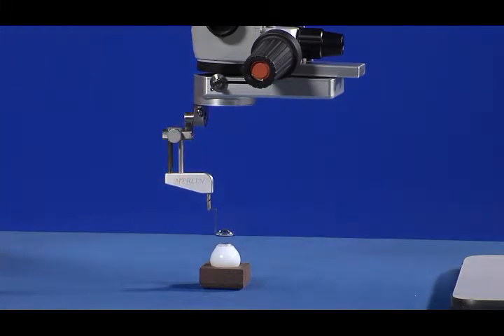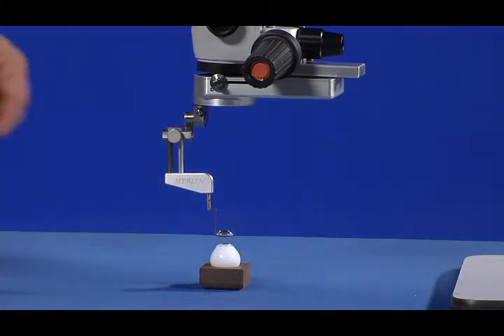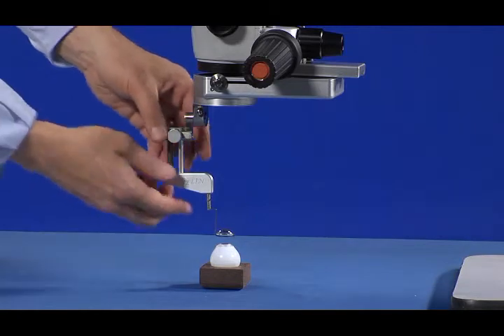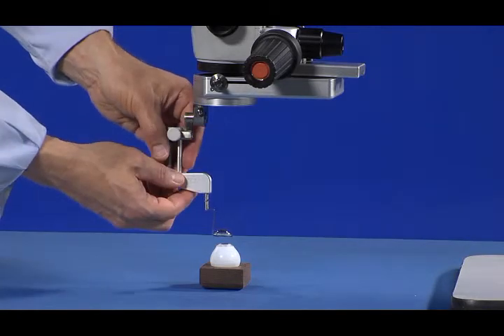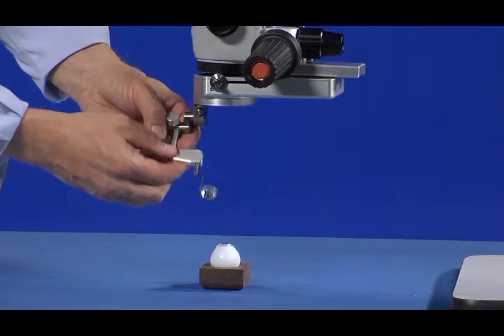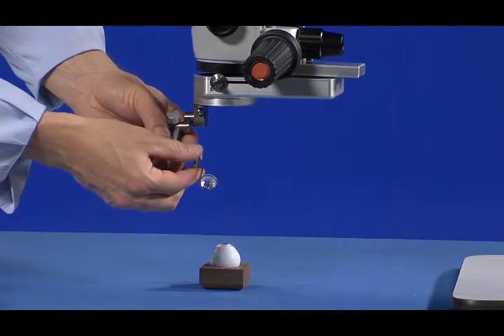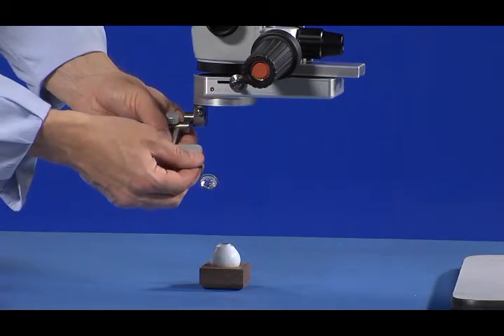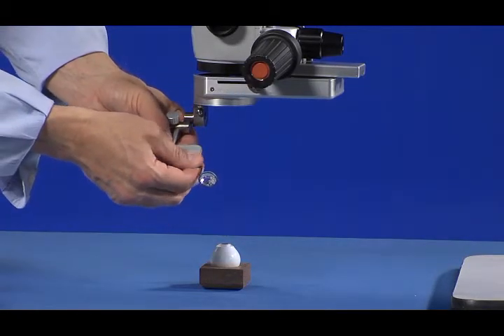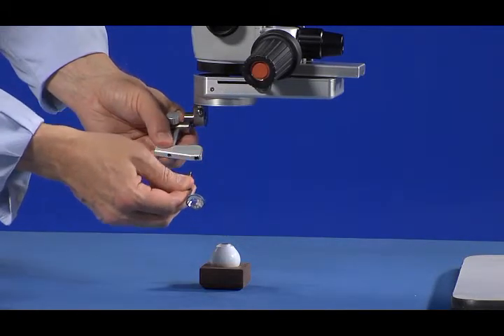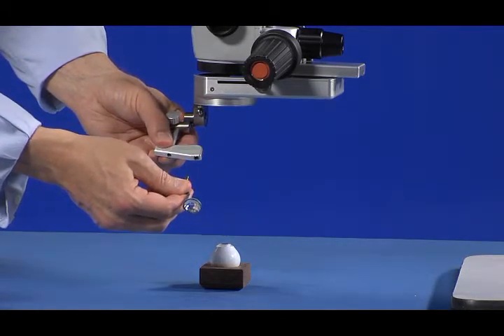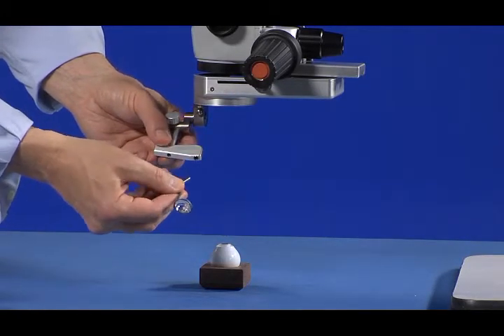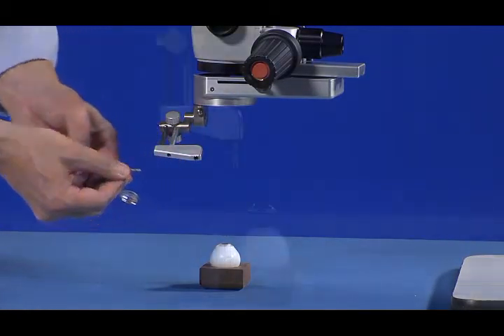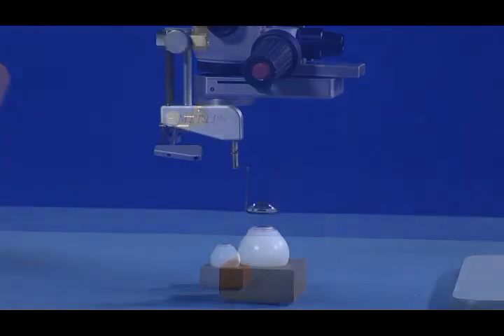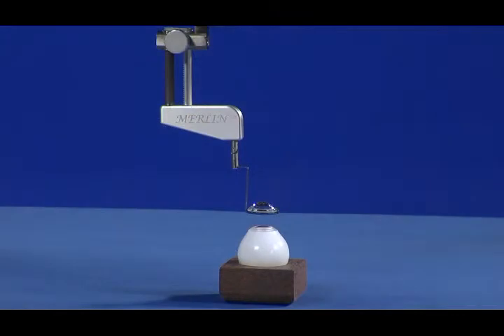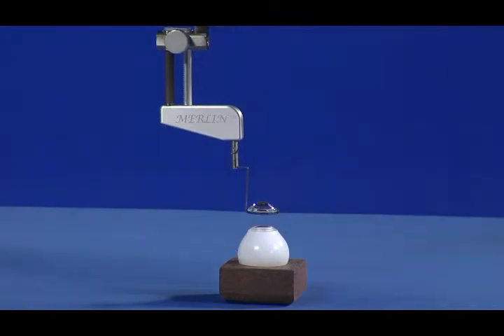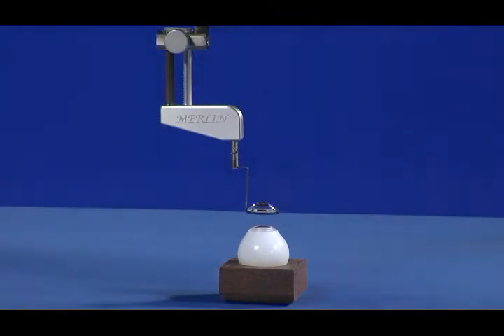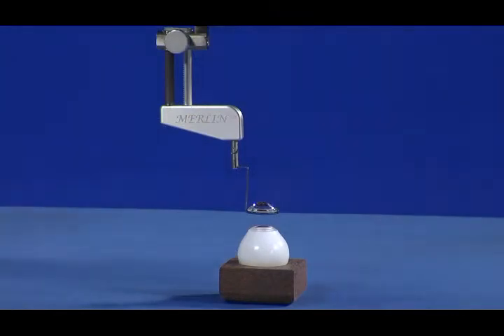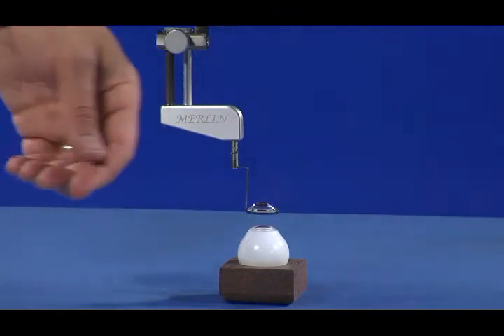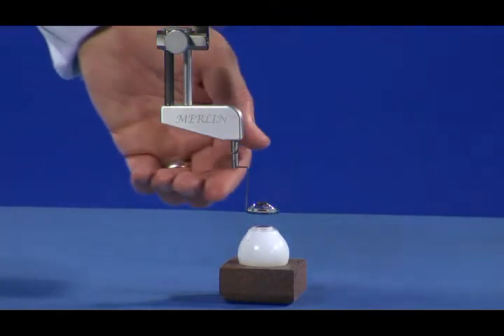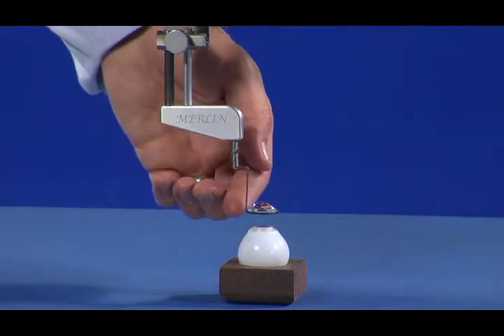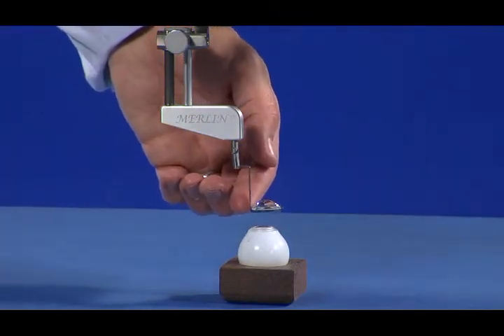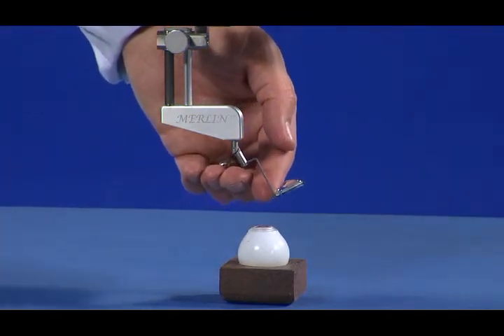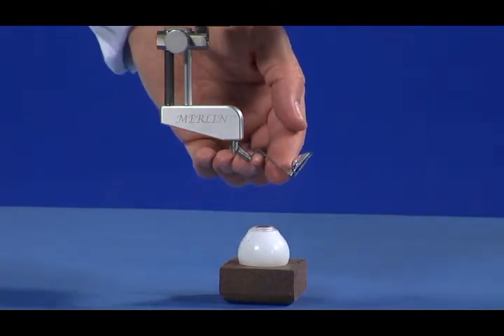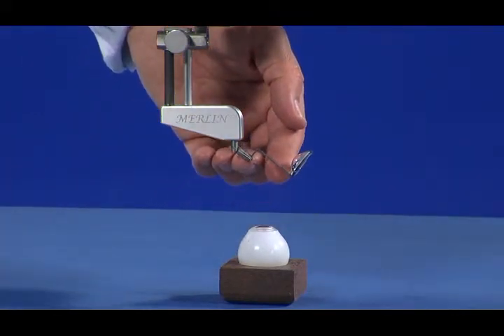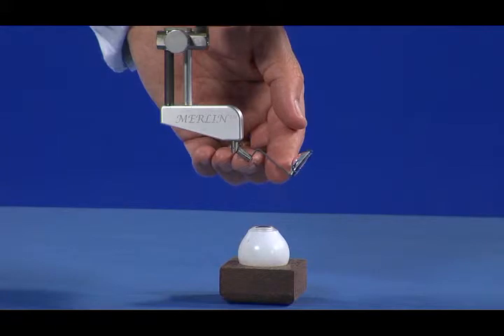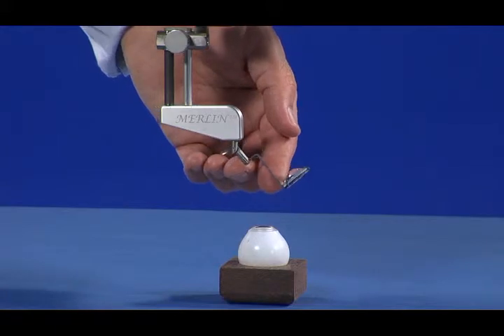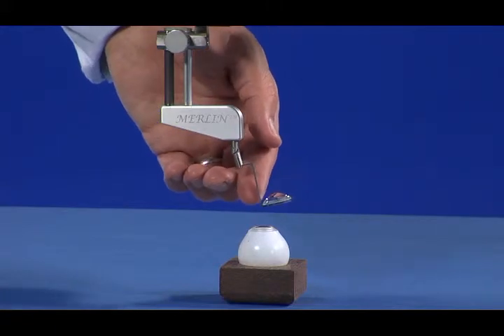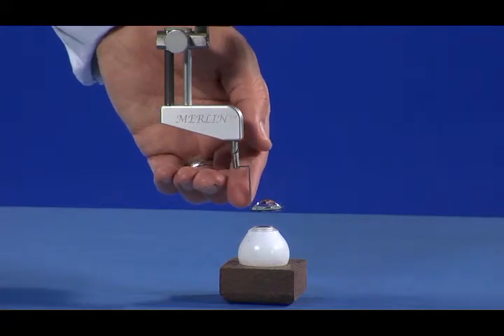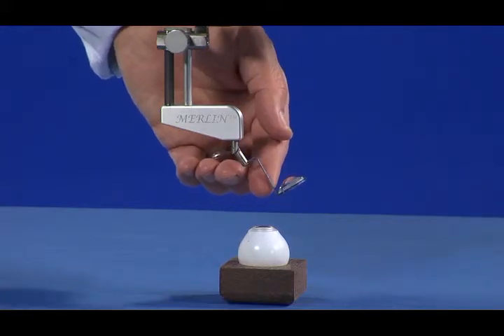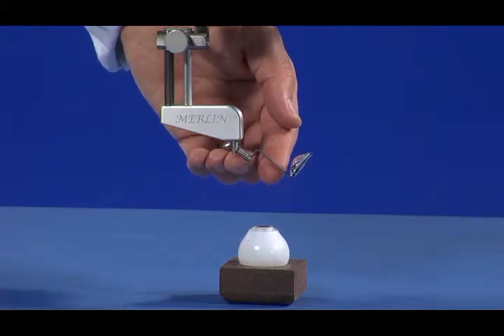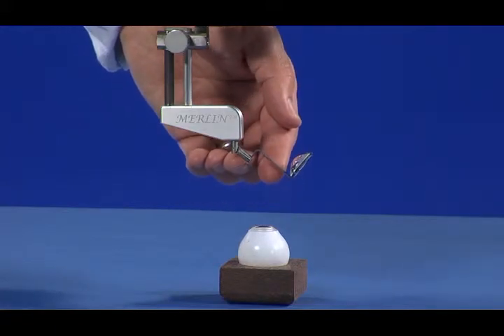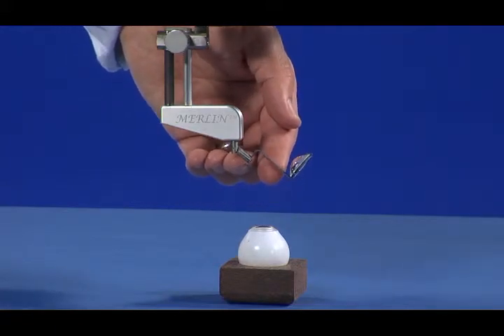Remove the lens by gently pulling the lens from the LPU. The Merlin surgical lenses have a safety hinge that allows the lens to move upward freely if it contacts an object beneath it.